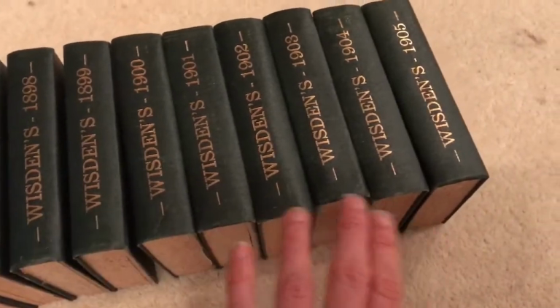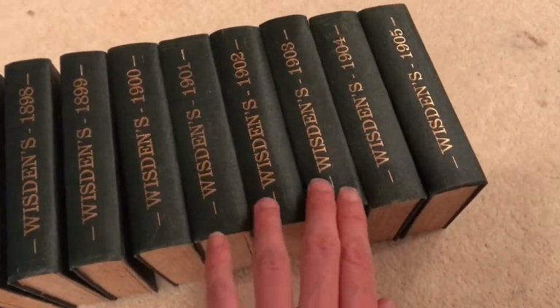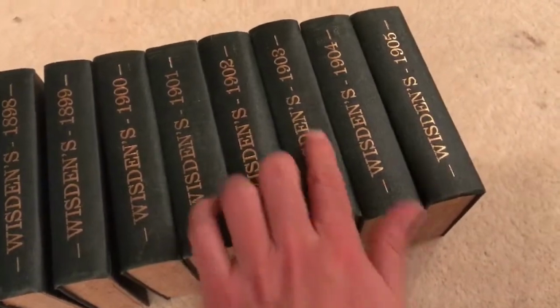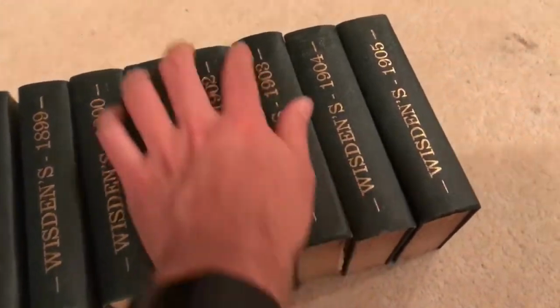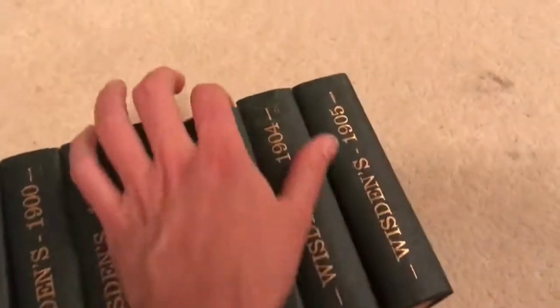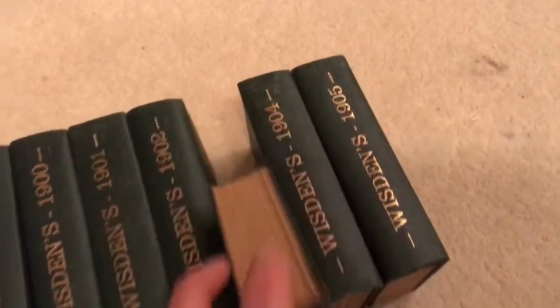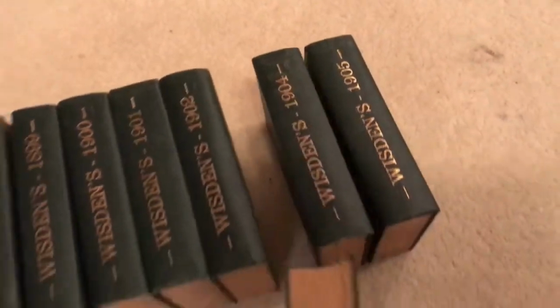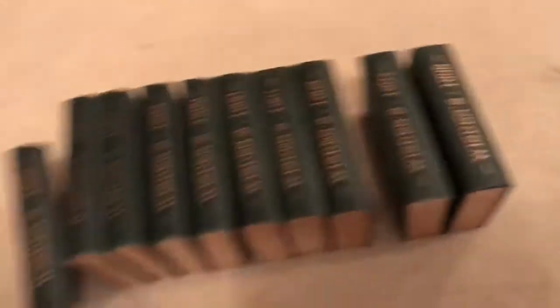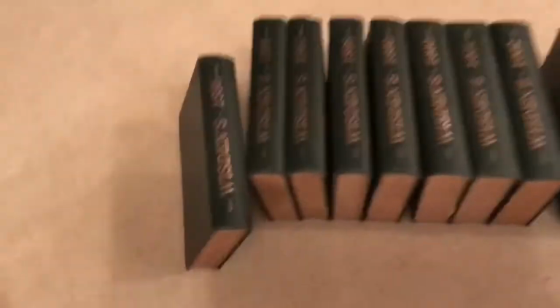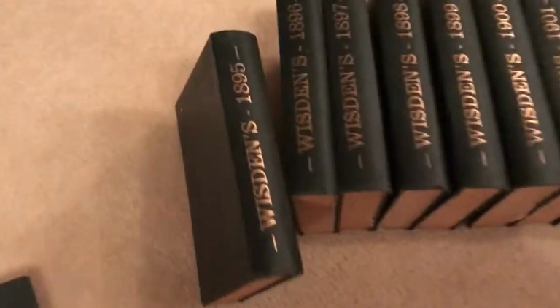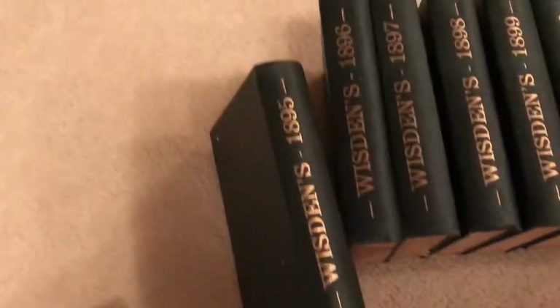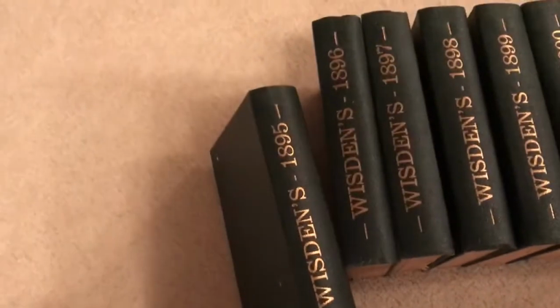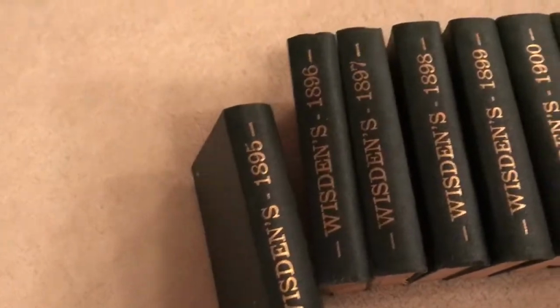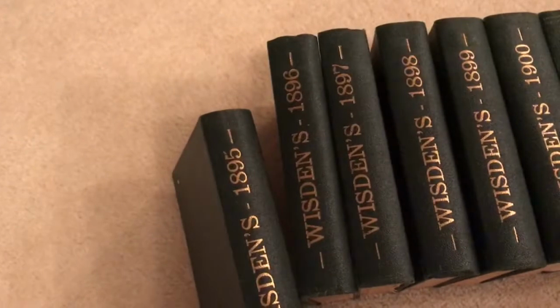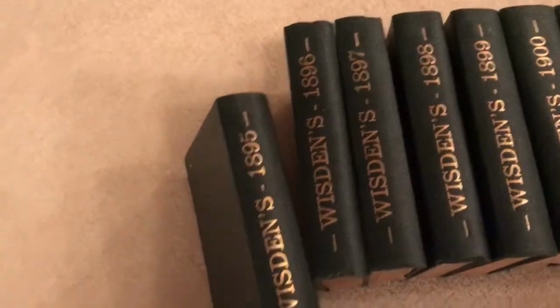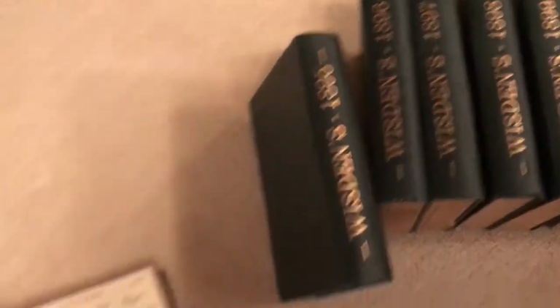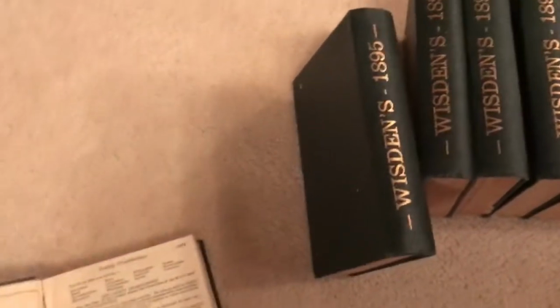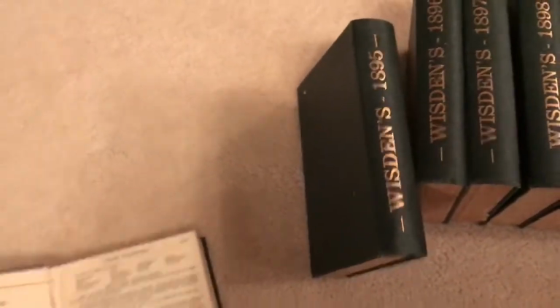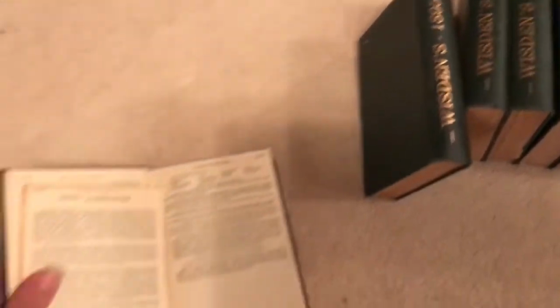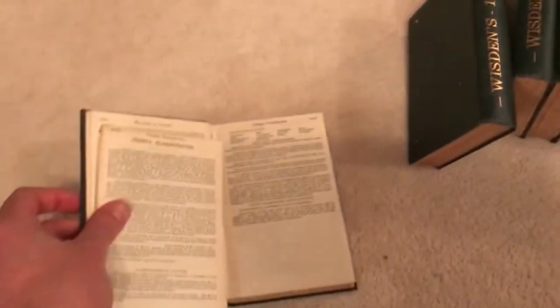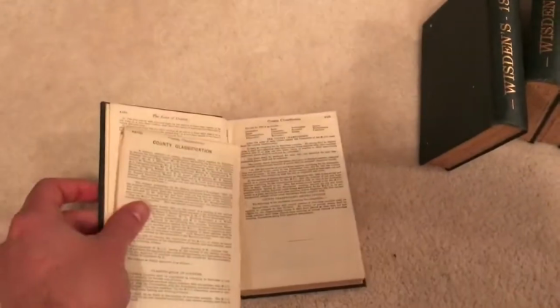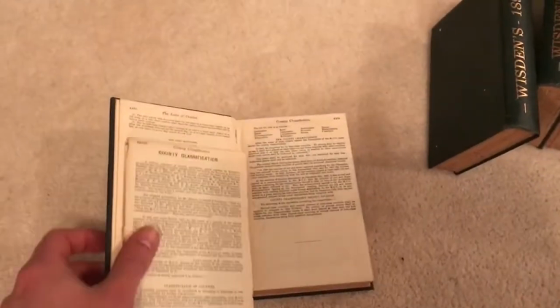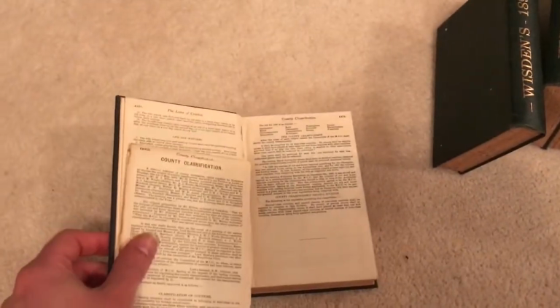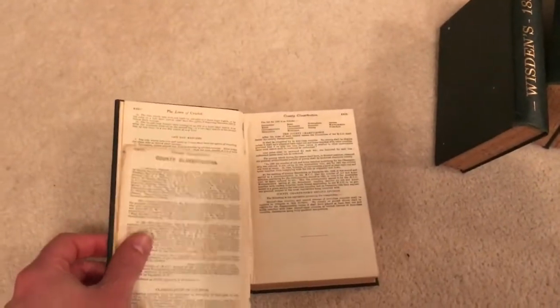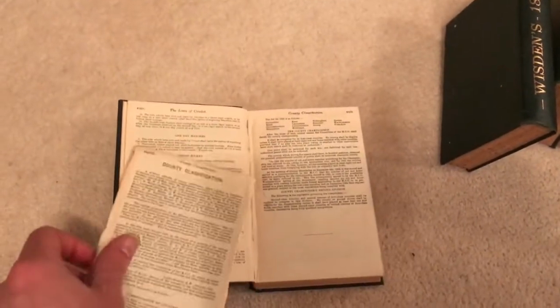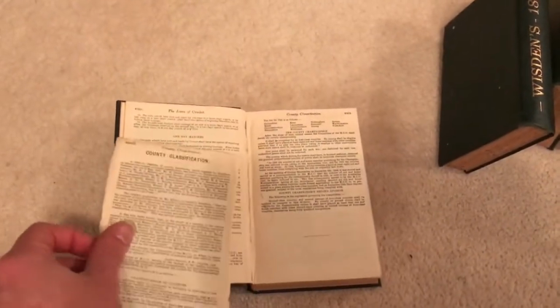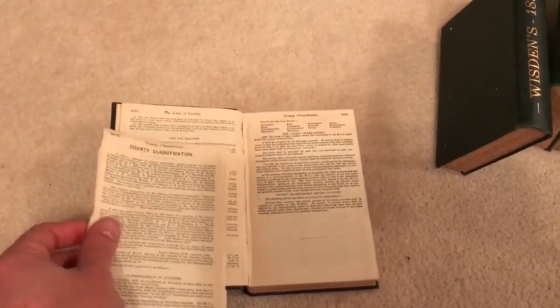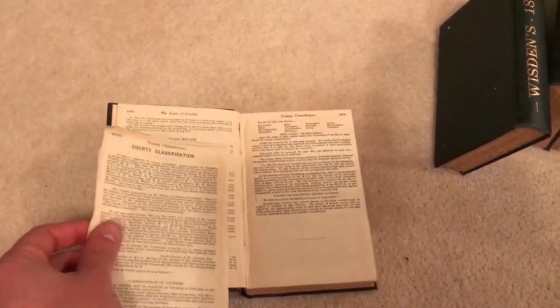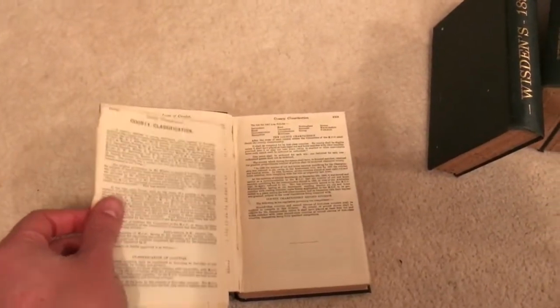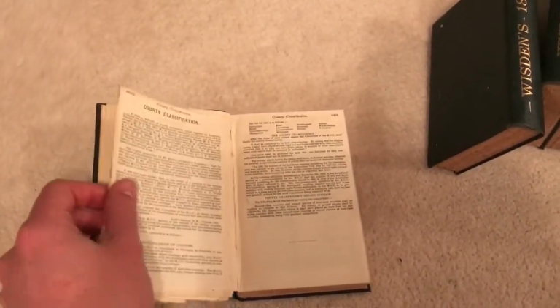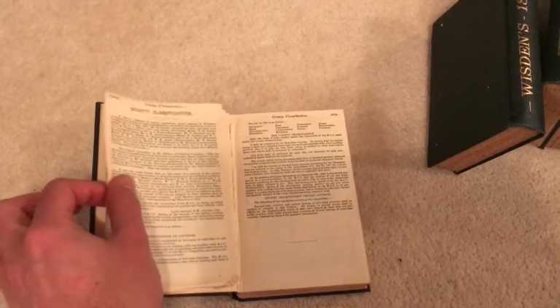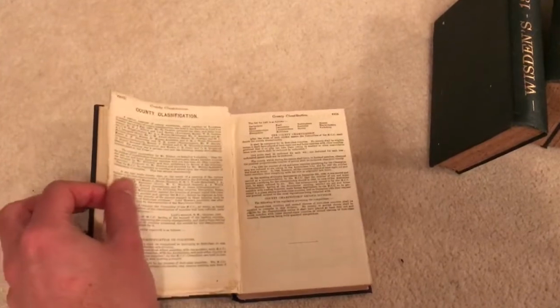Let's just check out the 1903 rear here, because there's extra pages coming out, as you can see. So there is a loose binding here in the 1903.